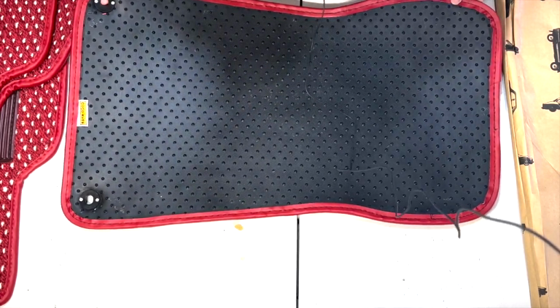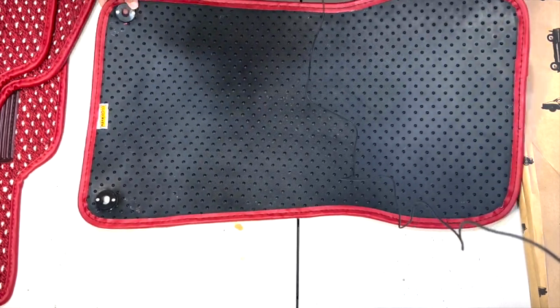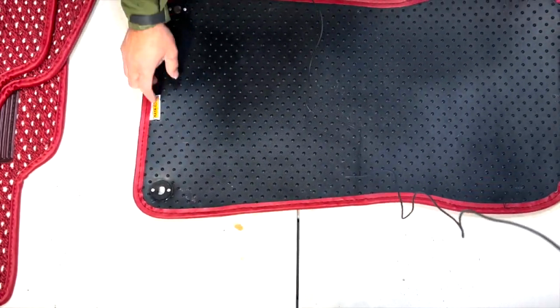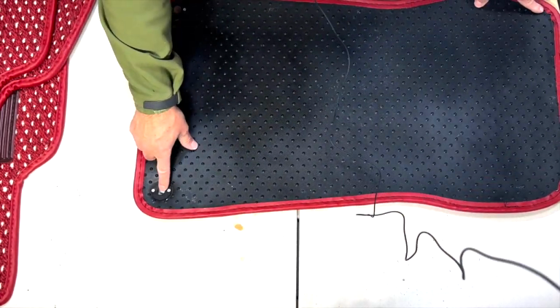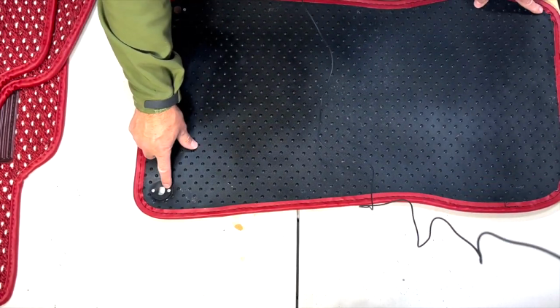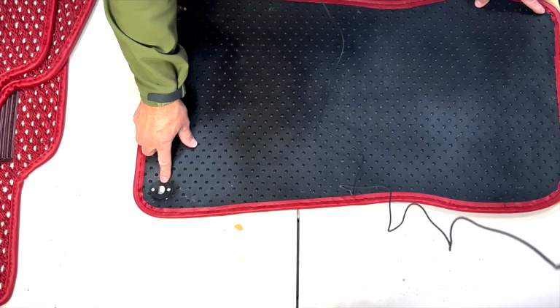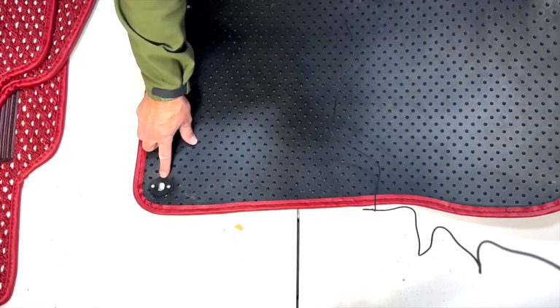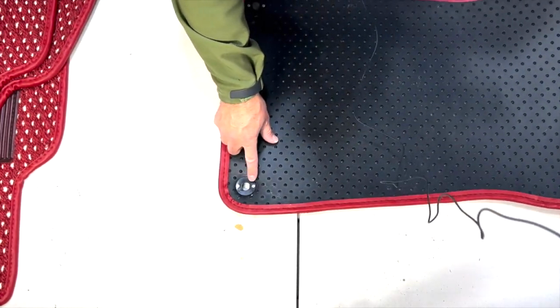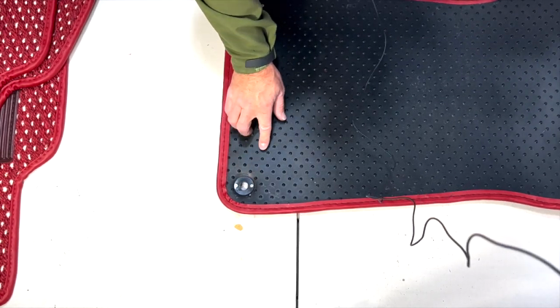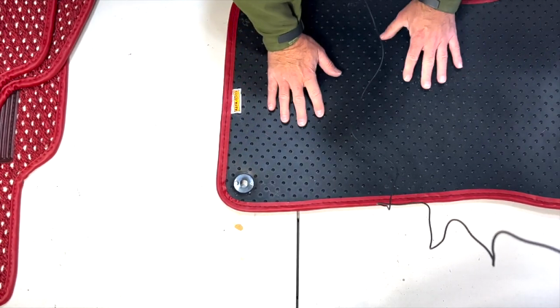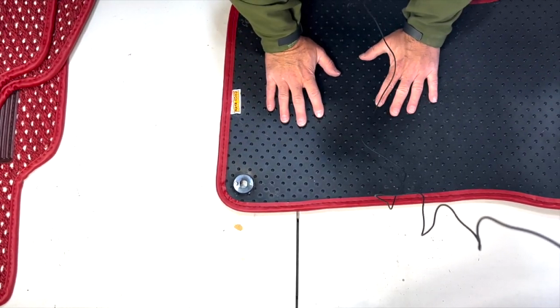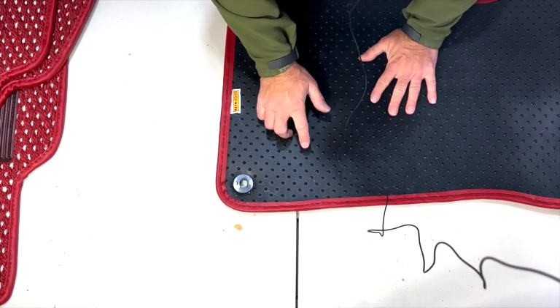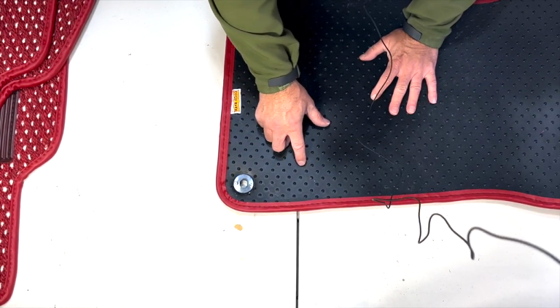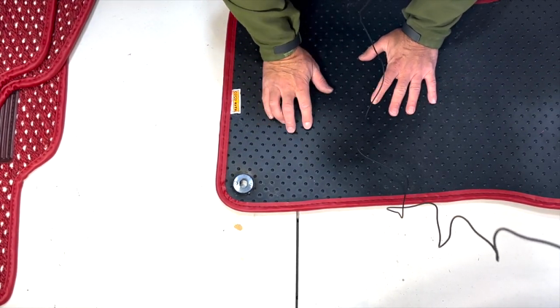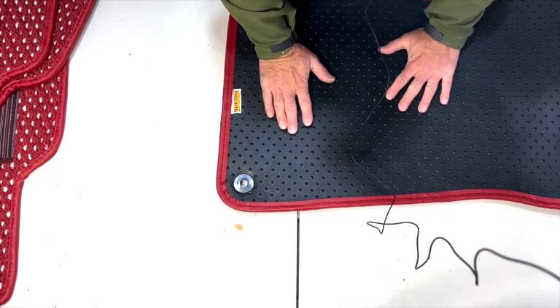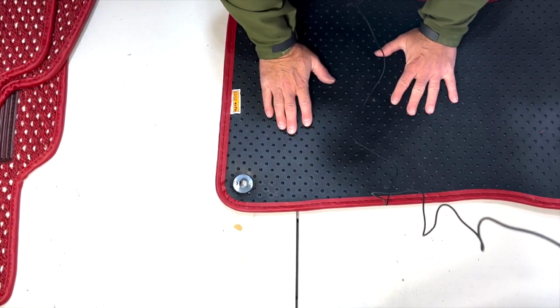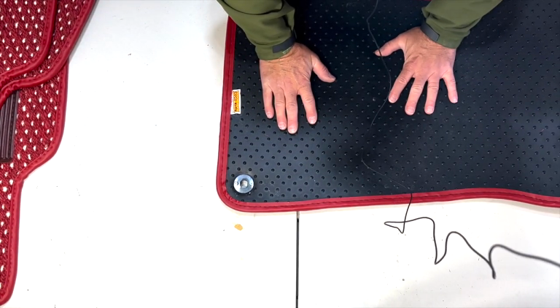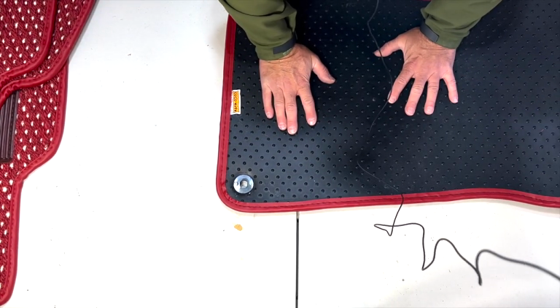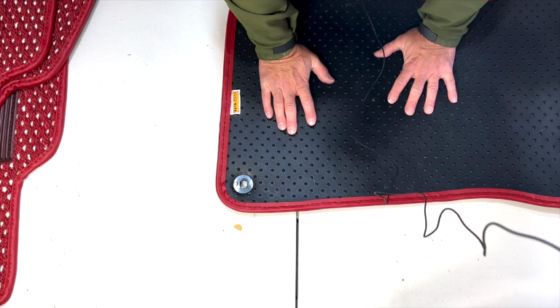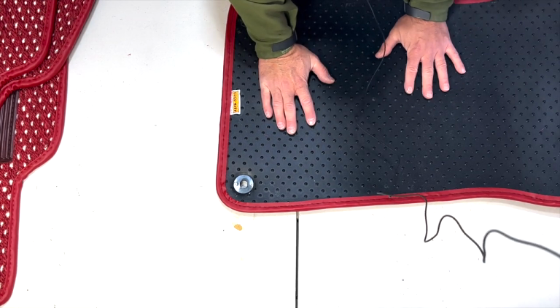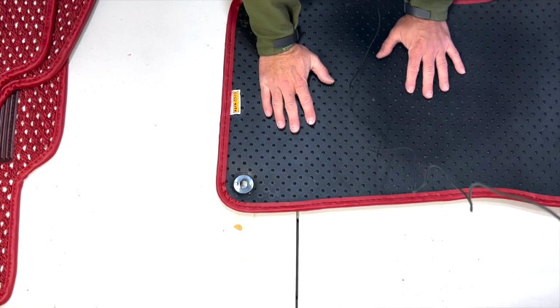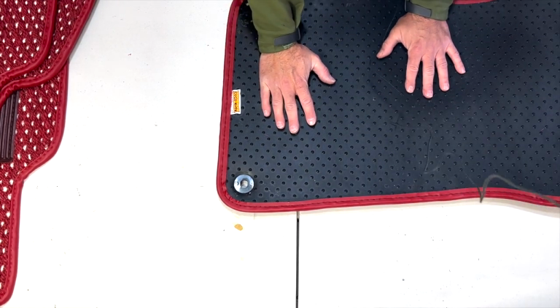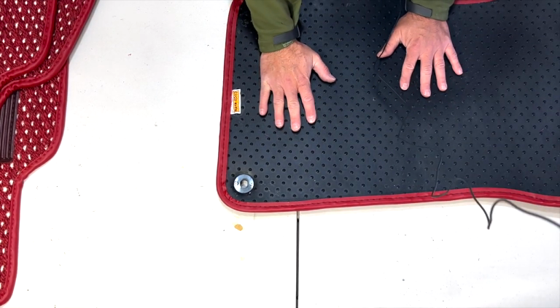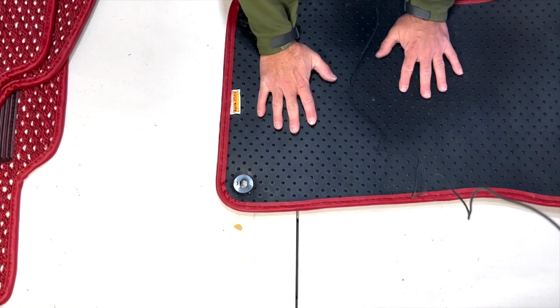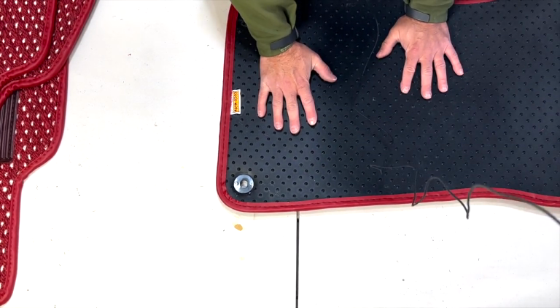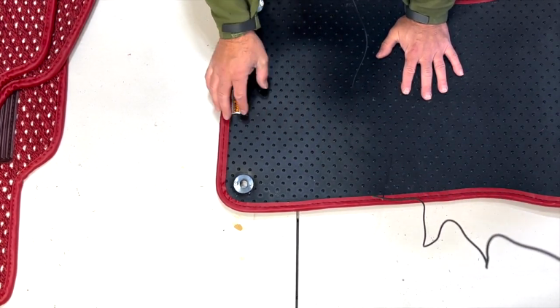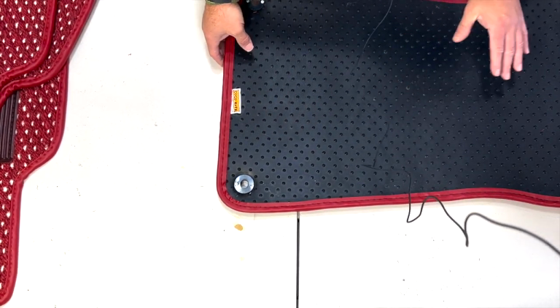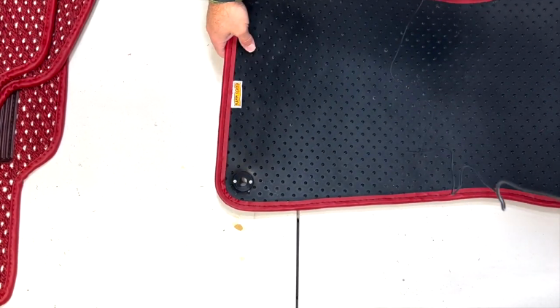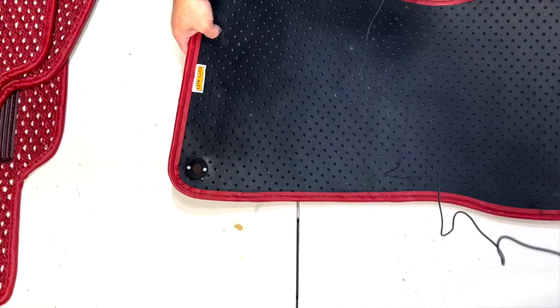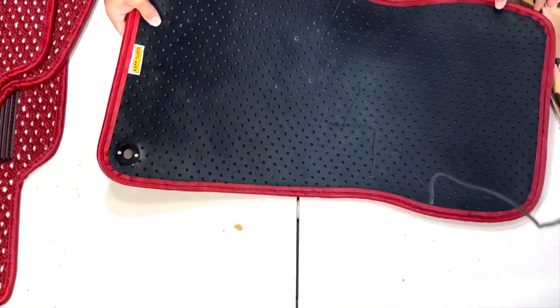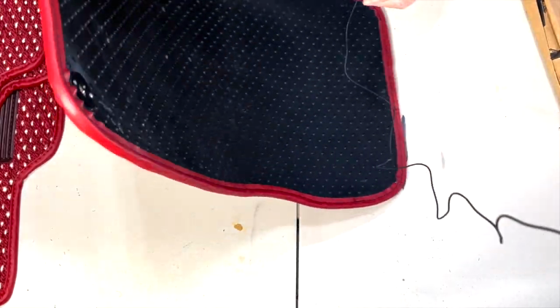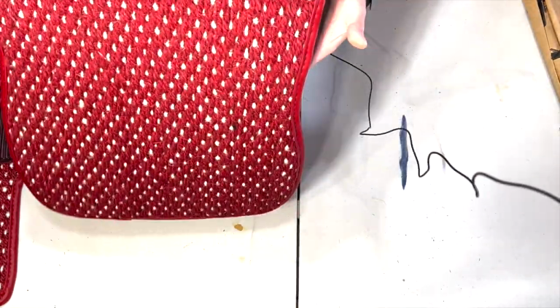I can see how these are riveted — that's cool. These little rubber pegs theoretically might be enough to keep the carpet from sliding, but I wanted to be sure. This is the passenger side.